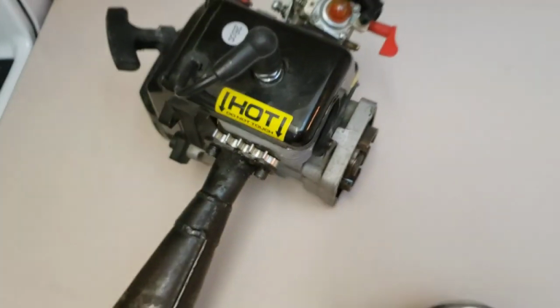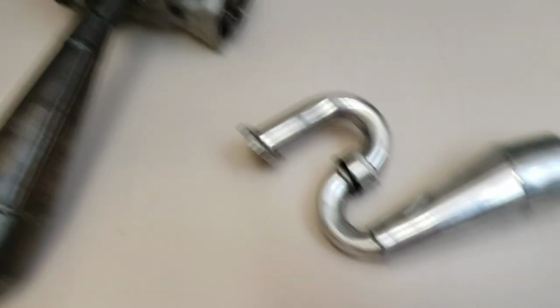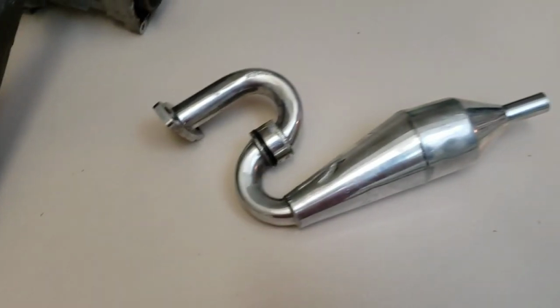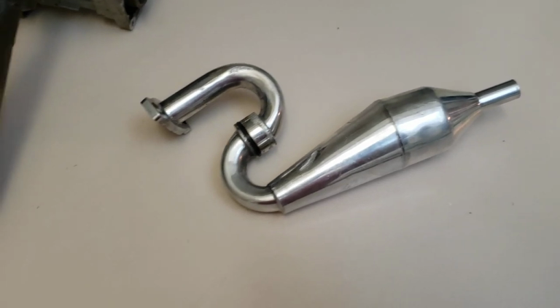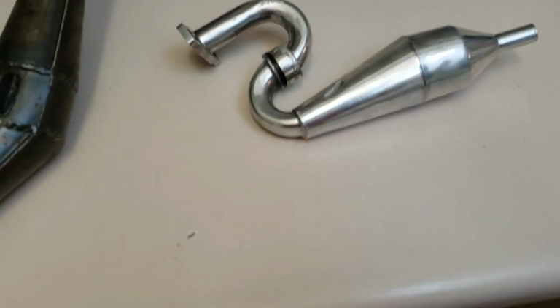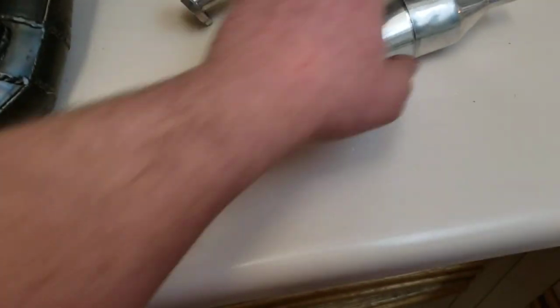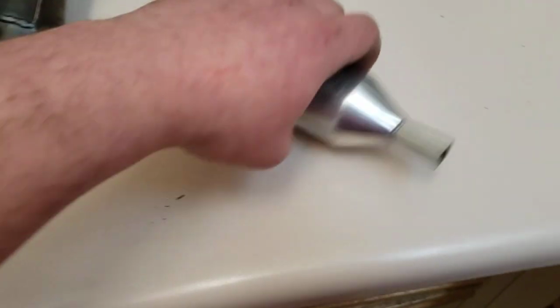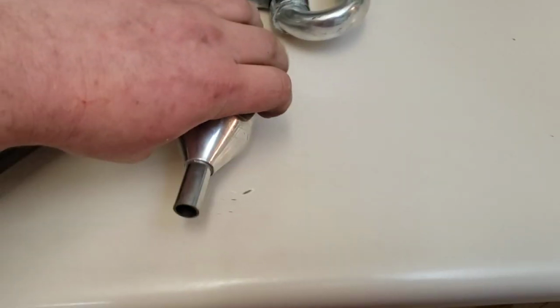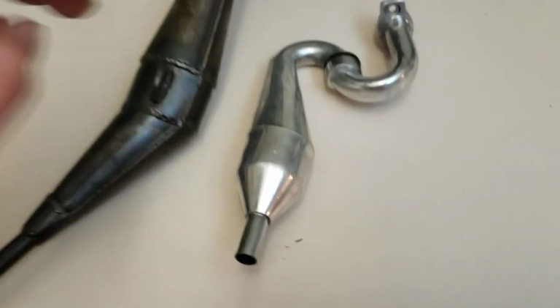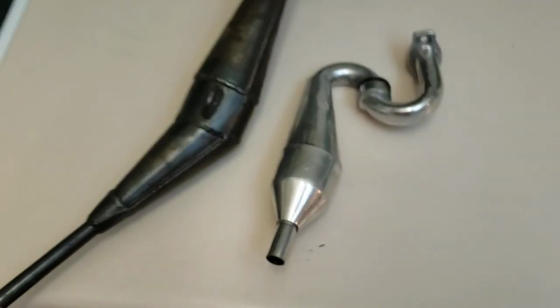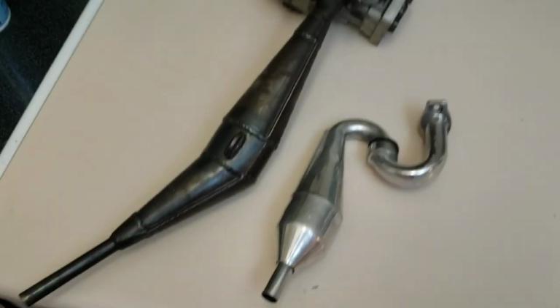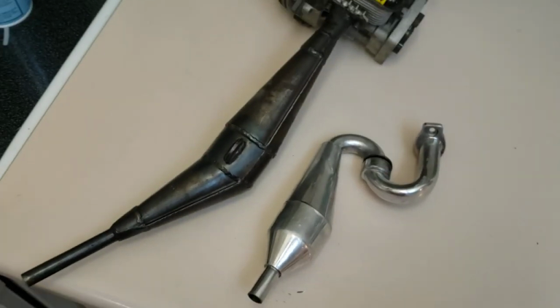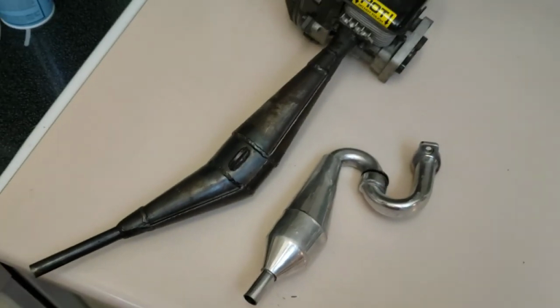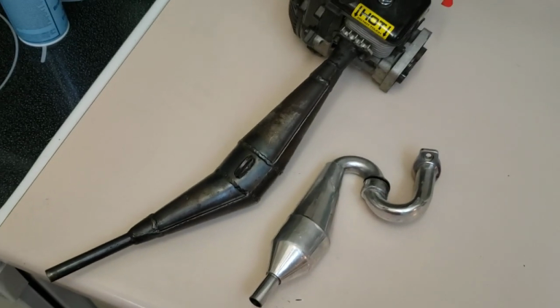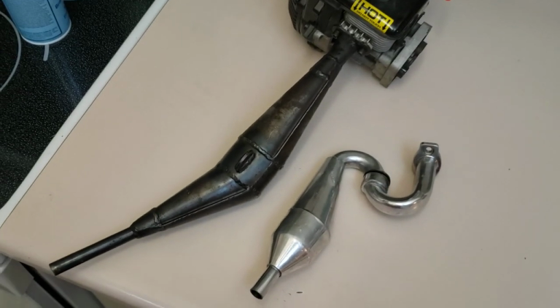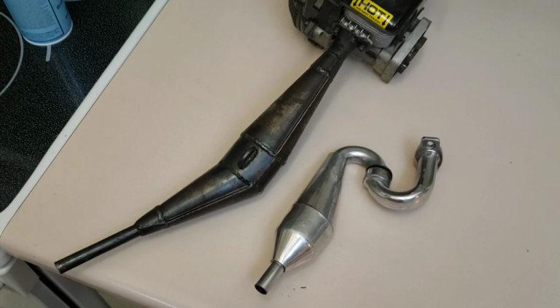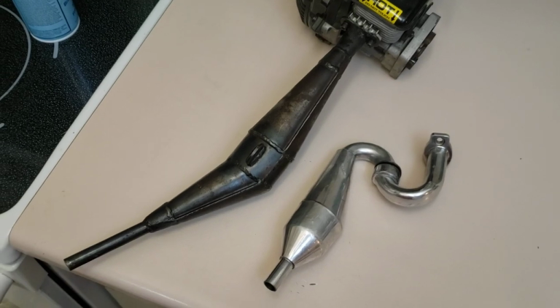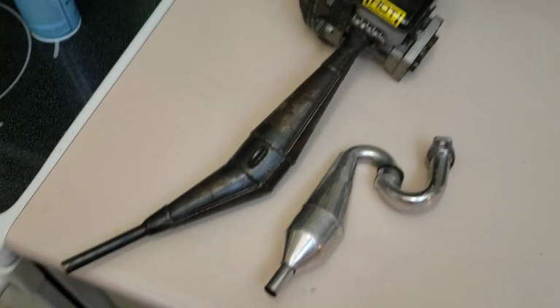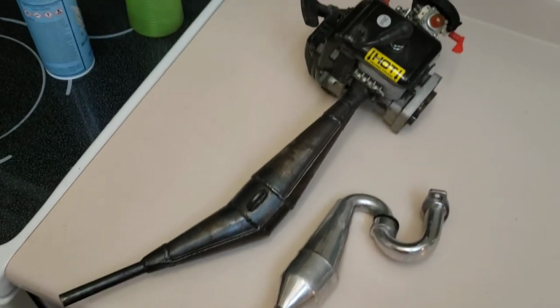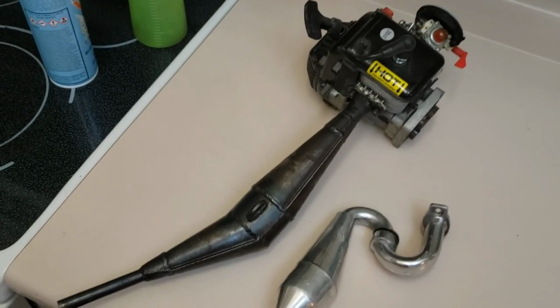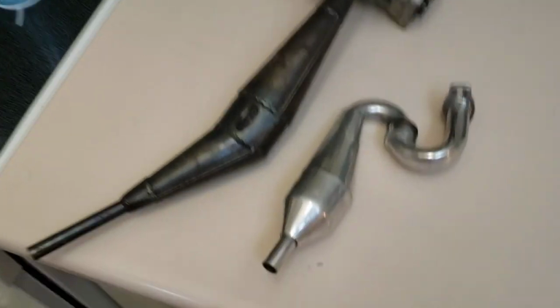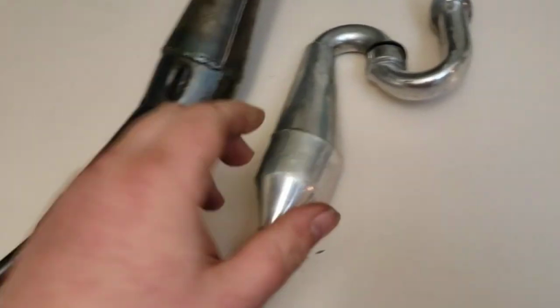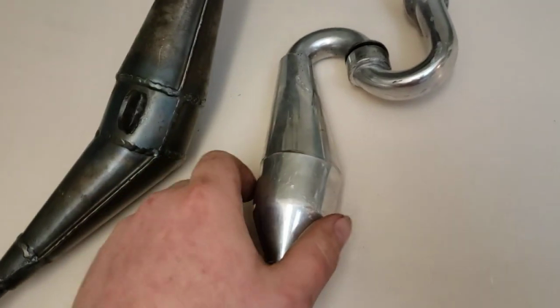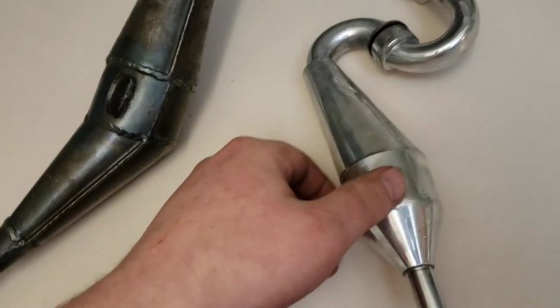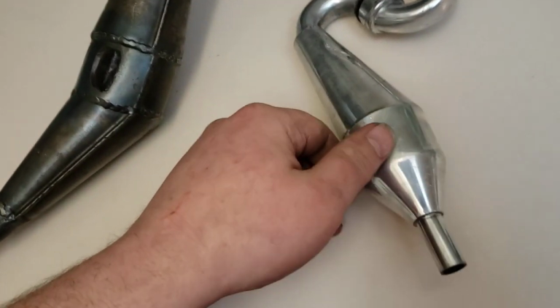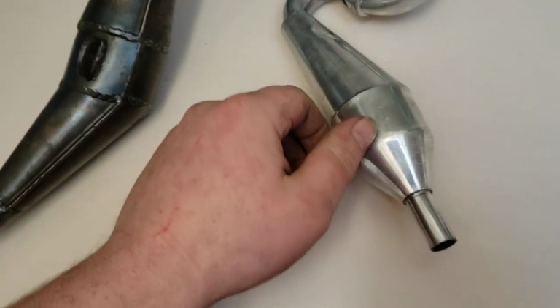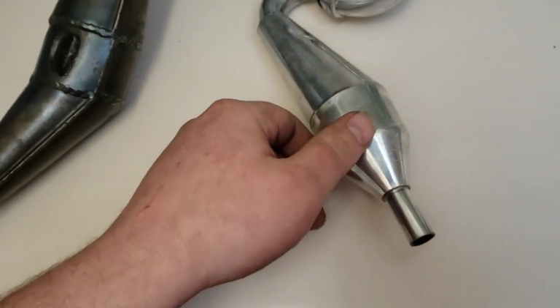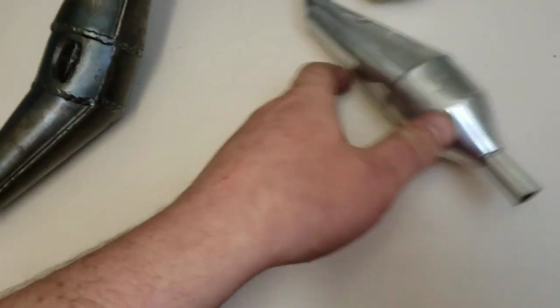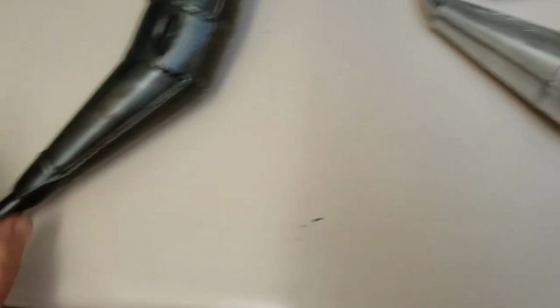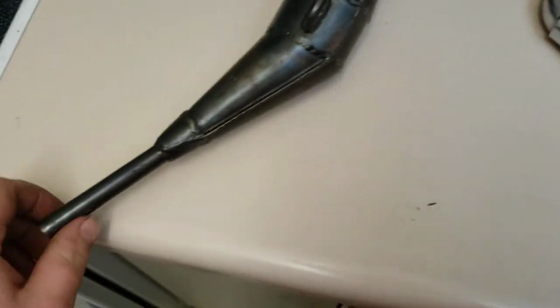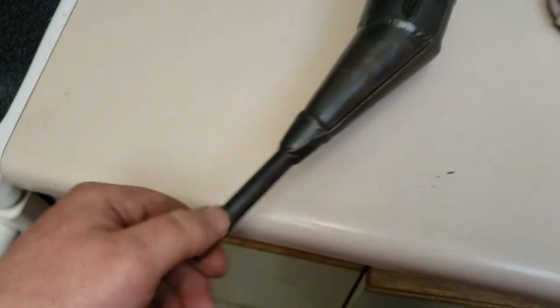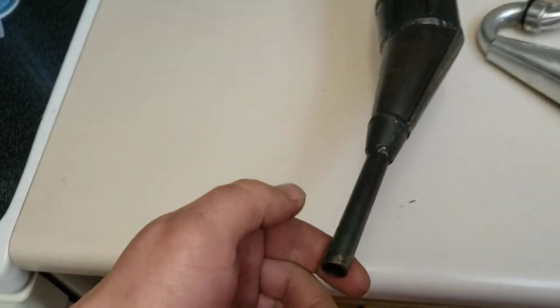So yeah, I think it's a little bit better — you guys can see the difference — than that little aluminum pipe for the 26. This pipe actually didn't sound too bad, but I think this one will sound a lot better.